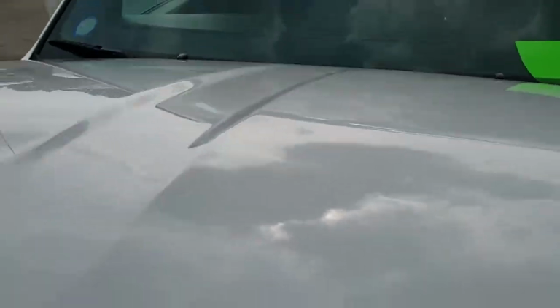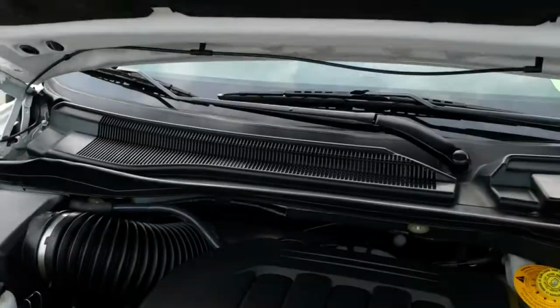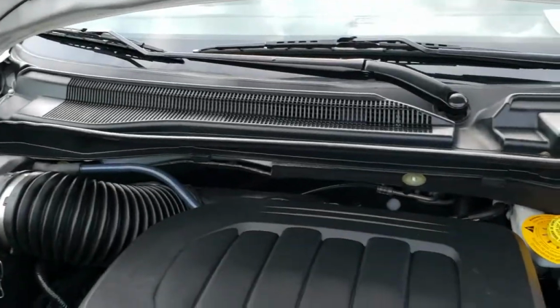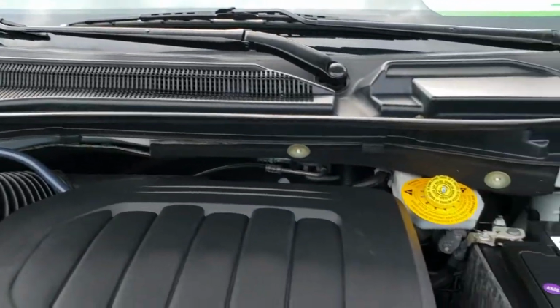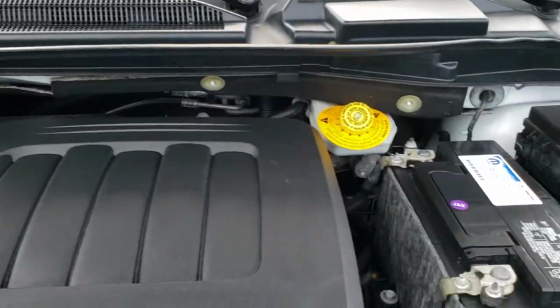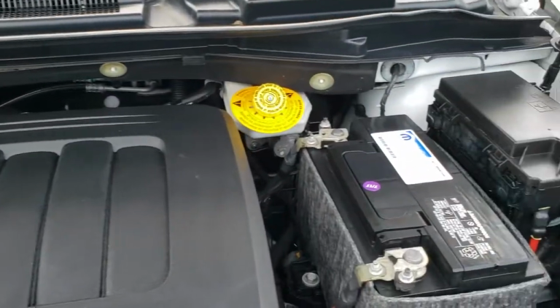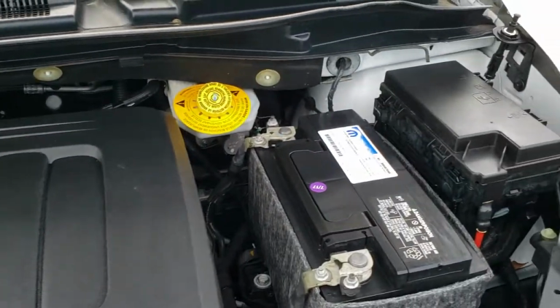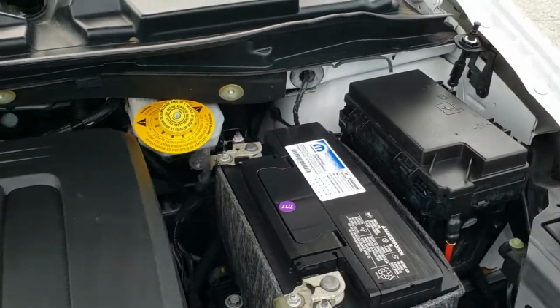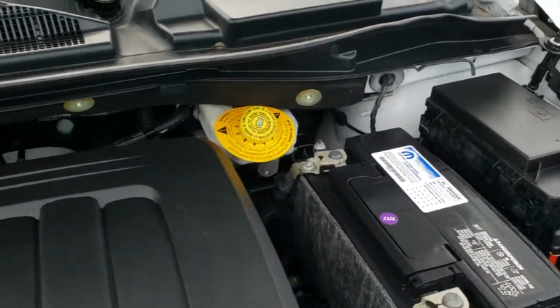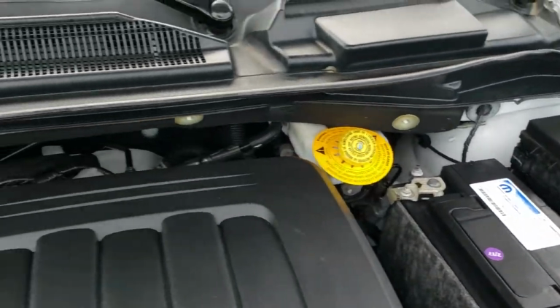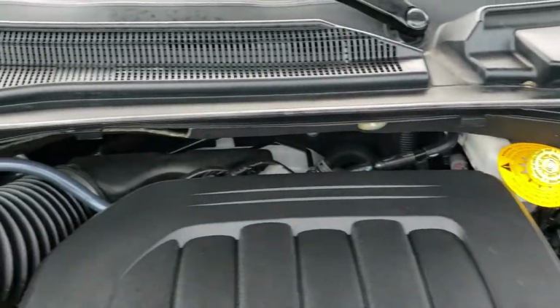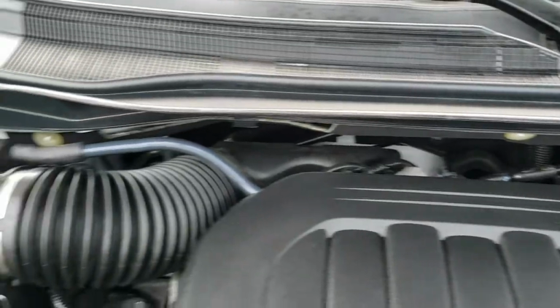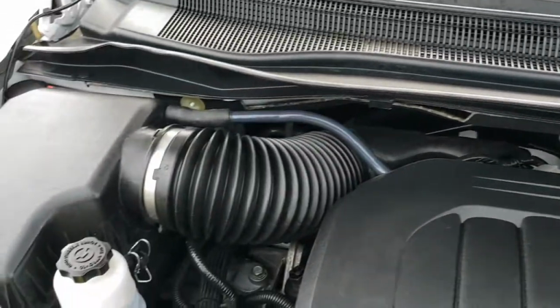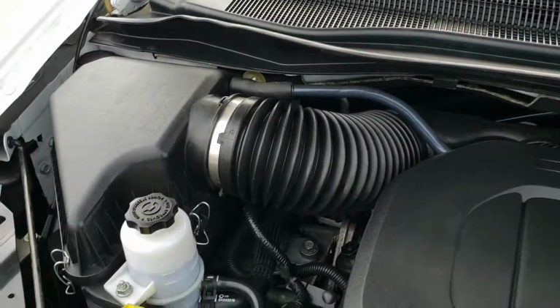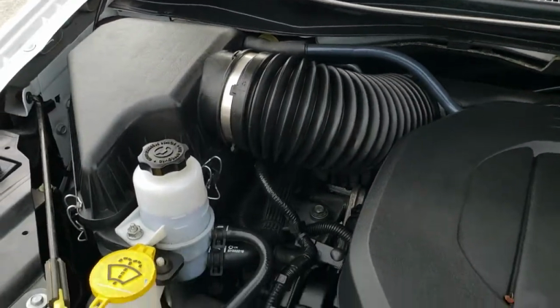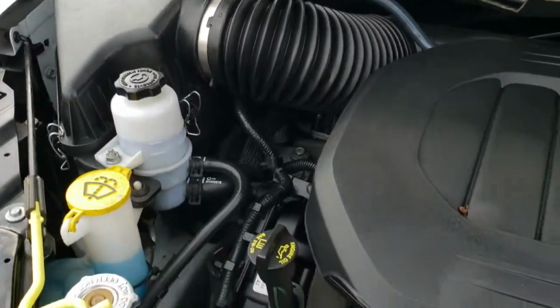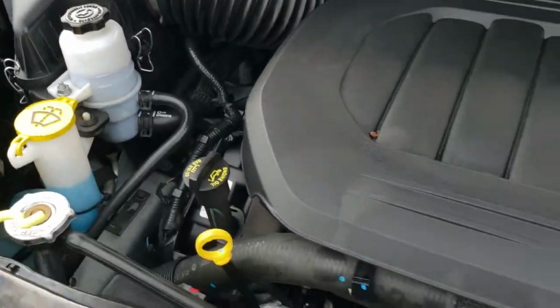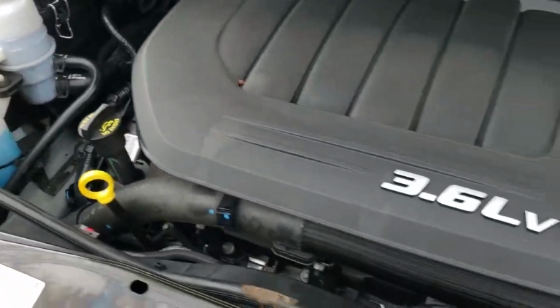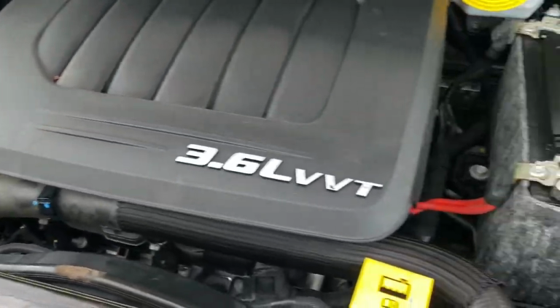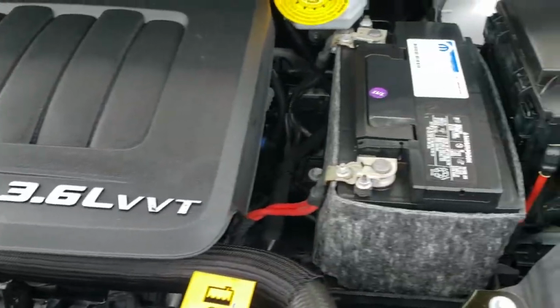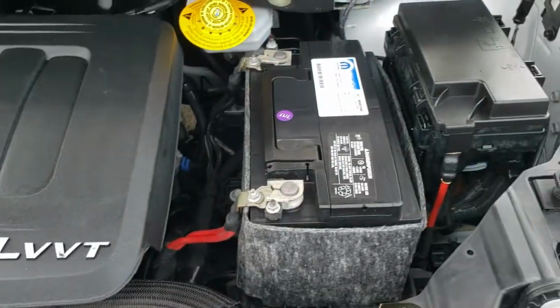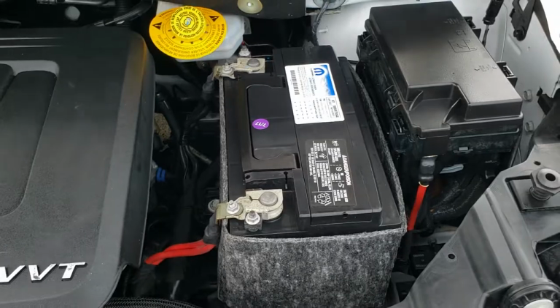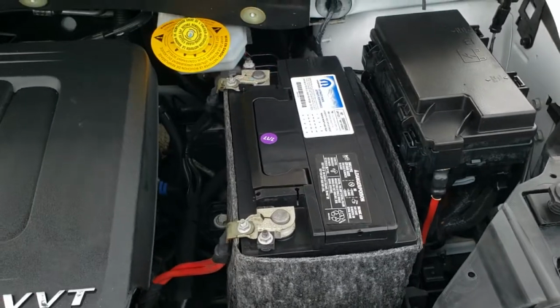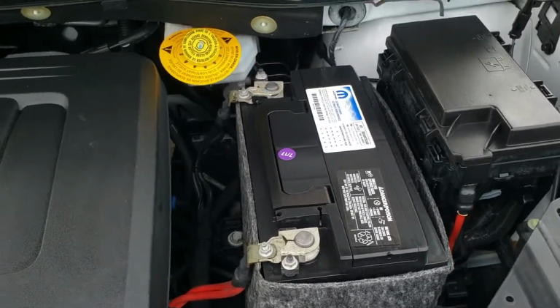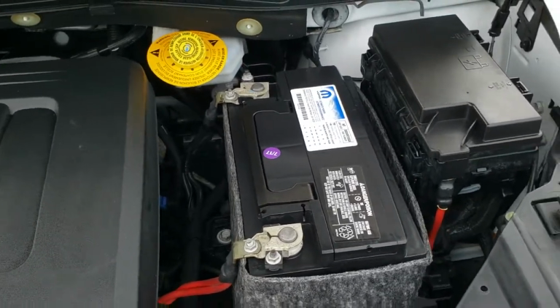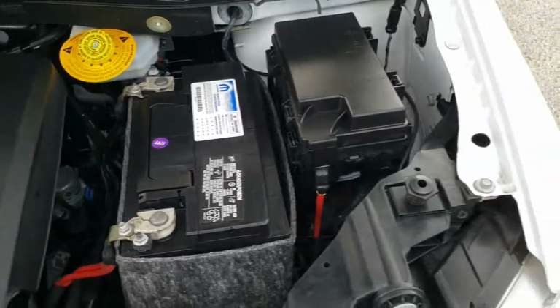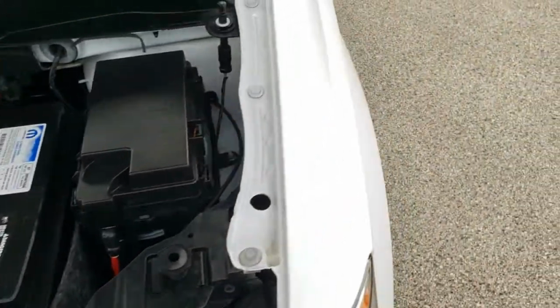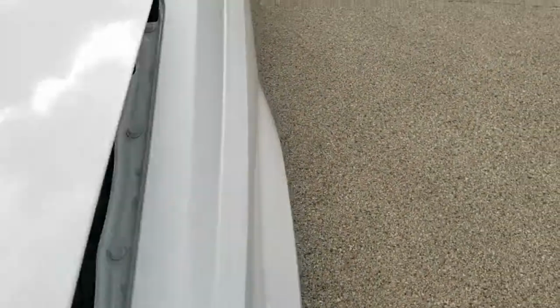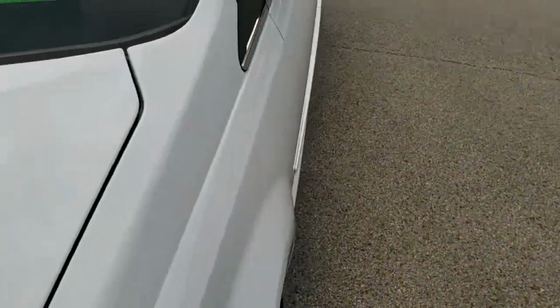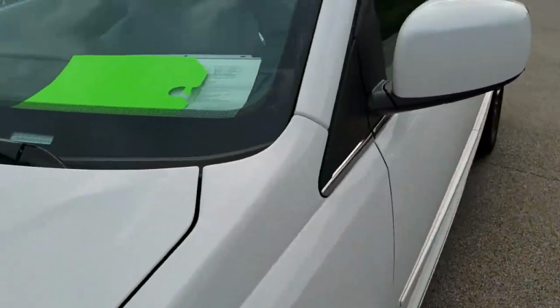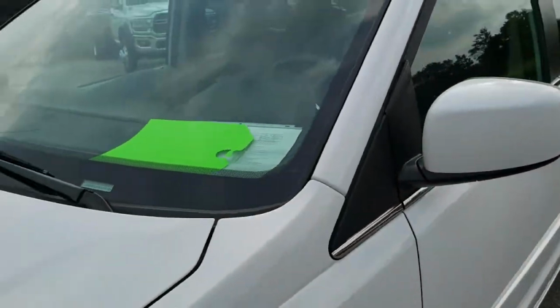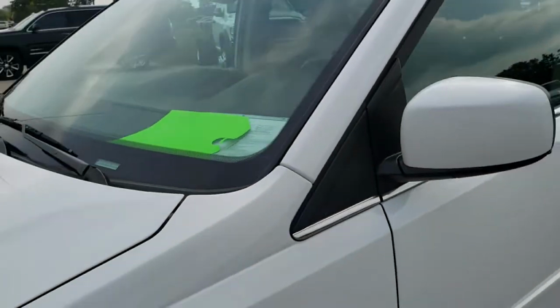Under the hood we have the 3.6 liter Pentastar V6 motor. Engine bay is very clean, runs very smooth. This van has been fully safetied and inspected by our service shop, has a fresh oil and filter change, all the fluids have been checked and topped off, and this van is 100% ready to go.